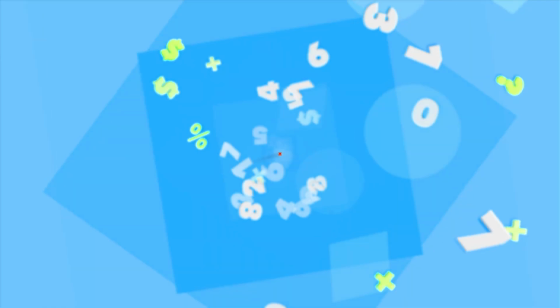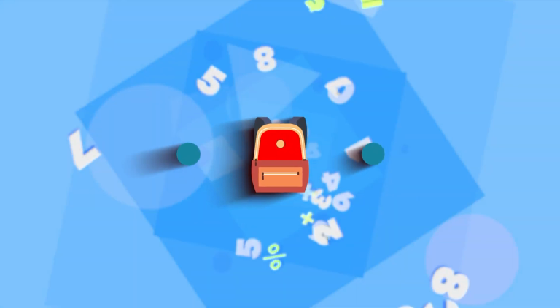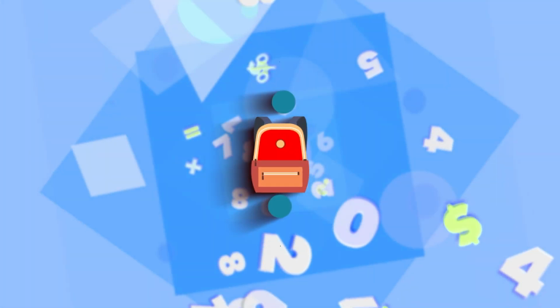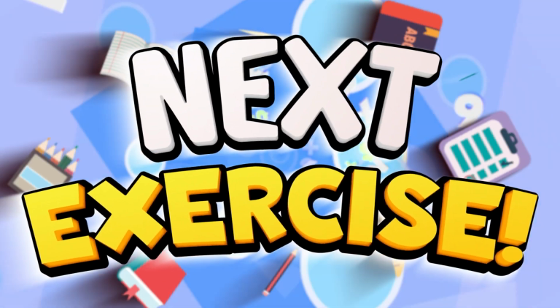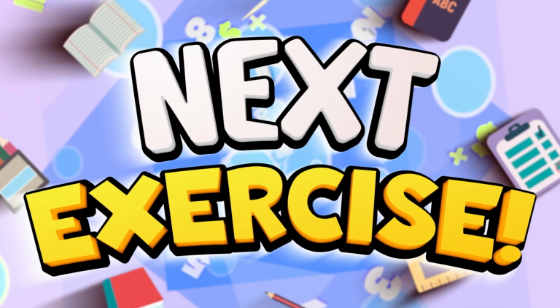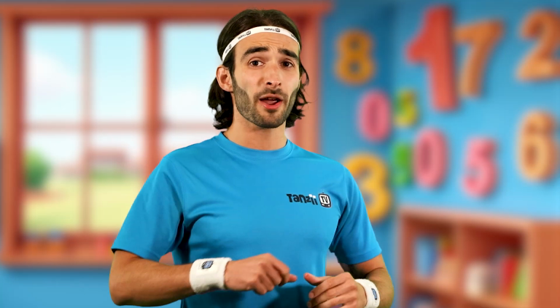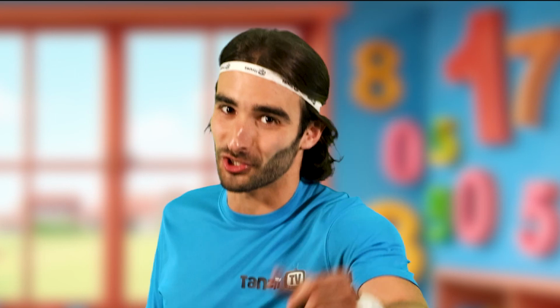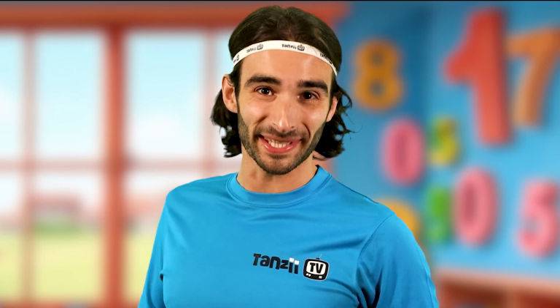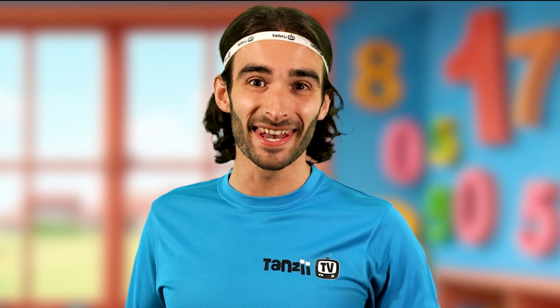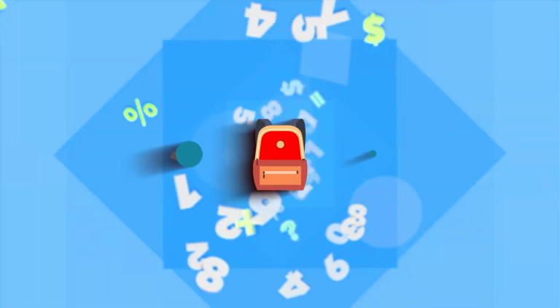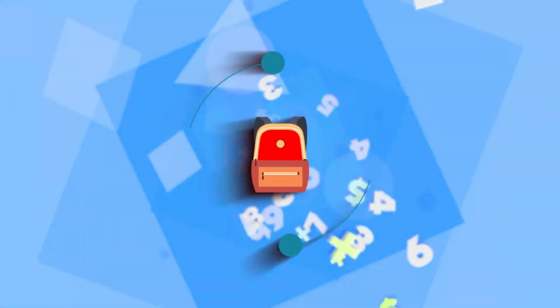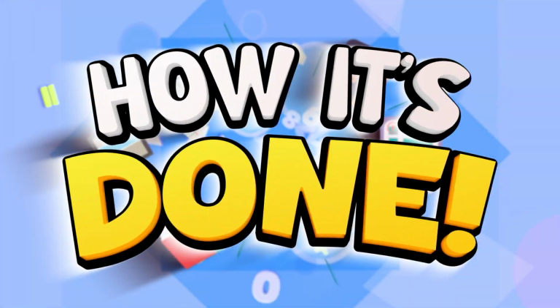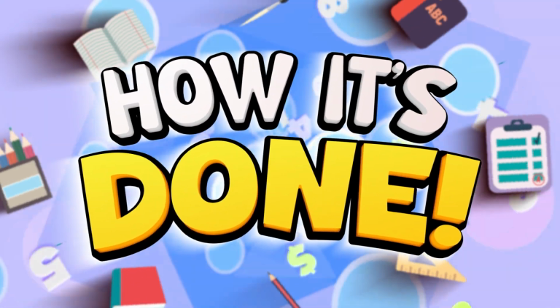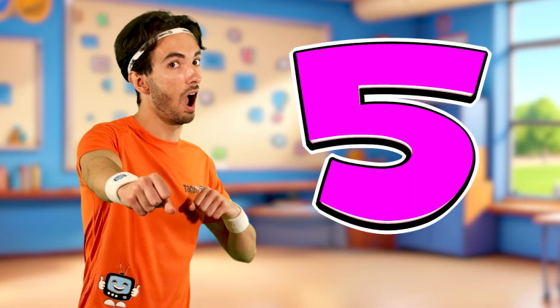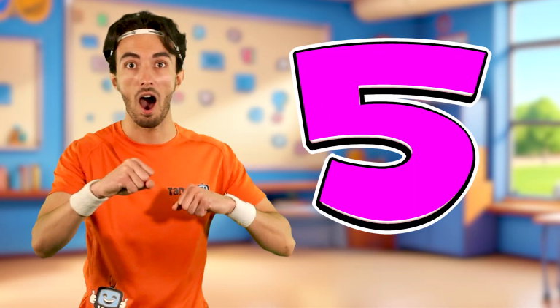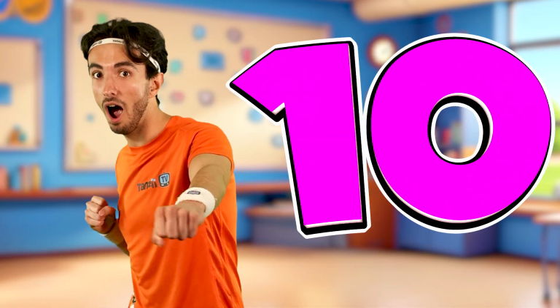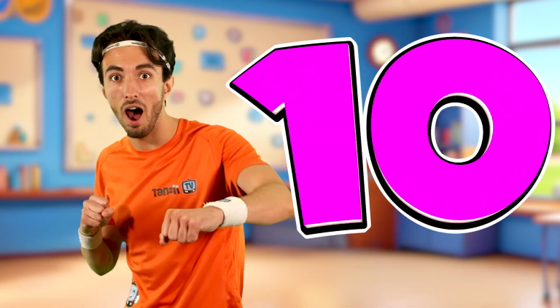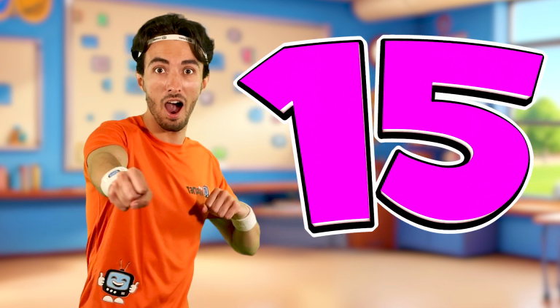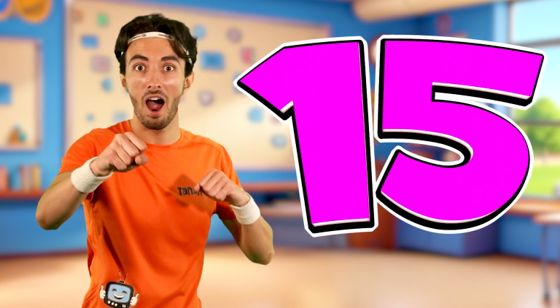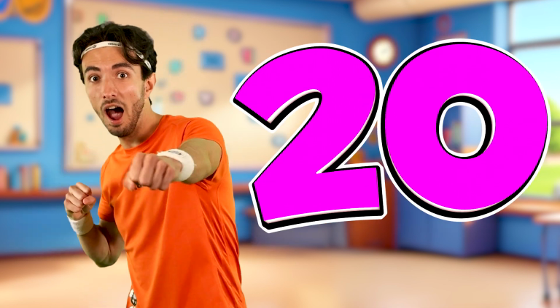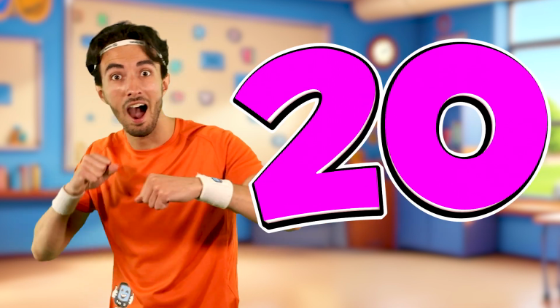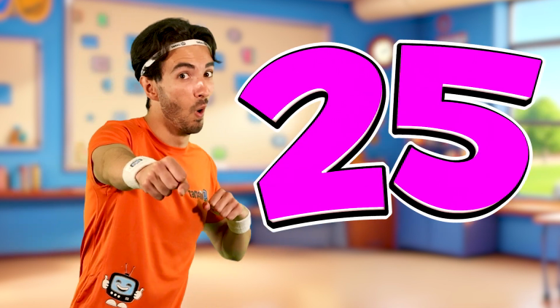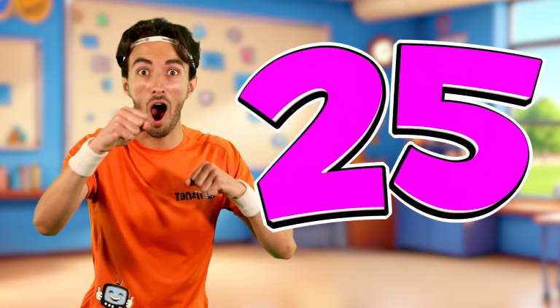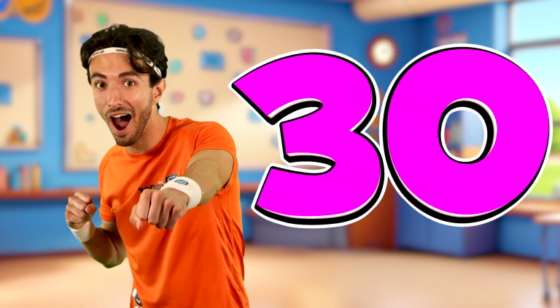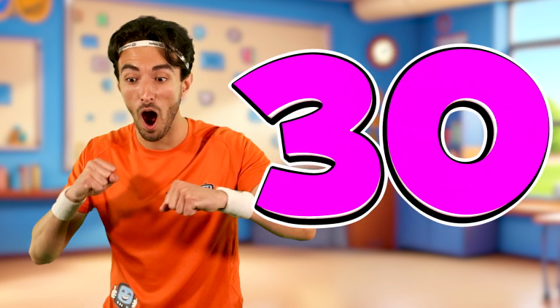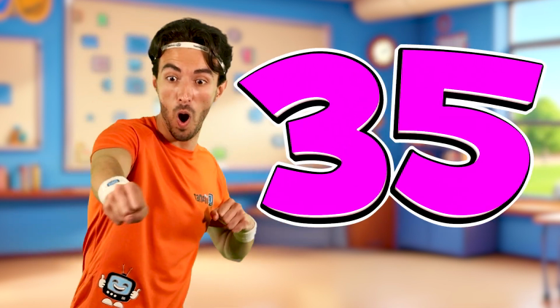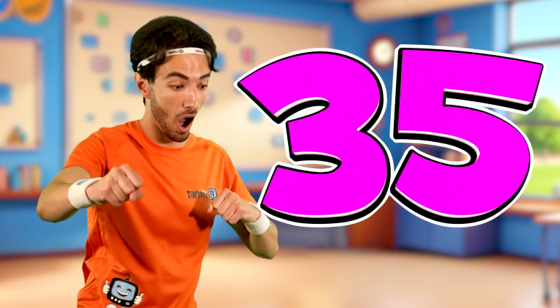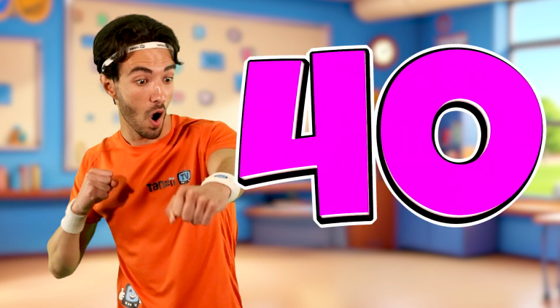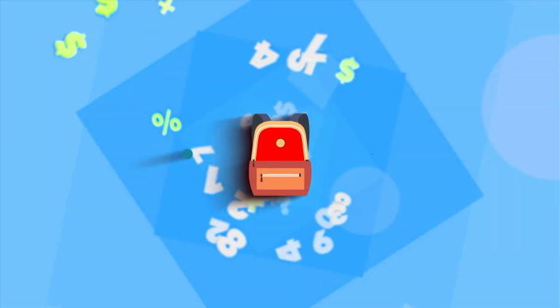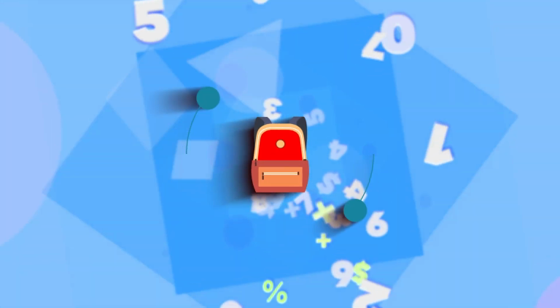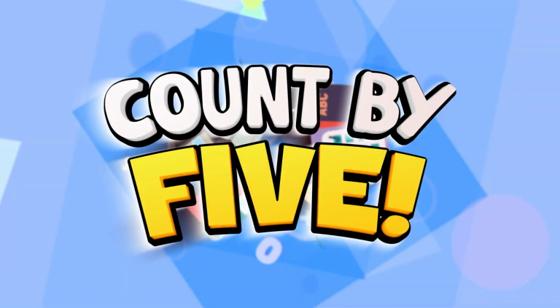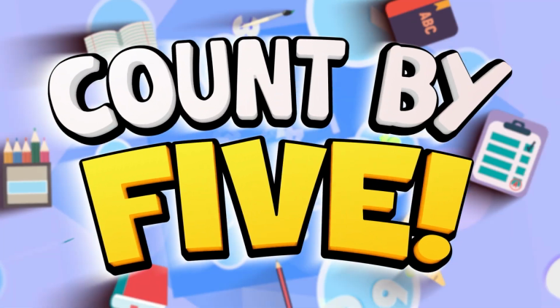Time for another exercise. Go on Rio, show them how it's done. Time to count up by 5 while doing jabs. Now you know how it's done. Find some space and get ready to join in. We want to hear you count up.